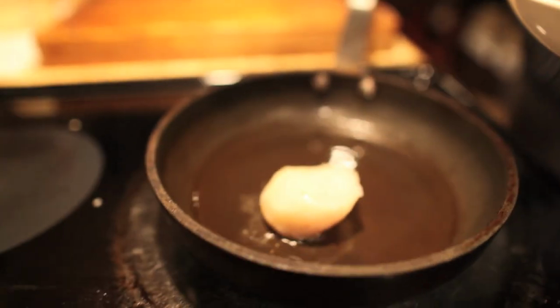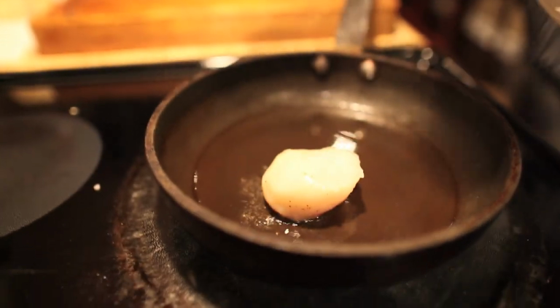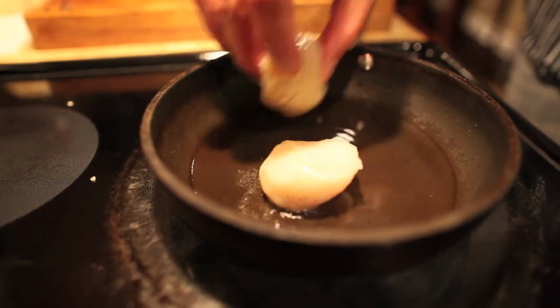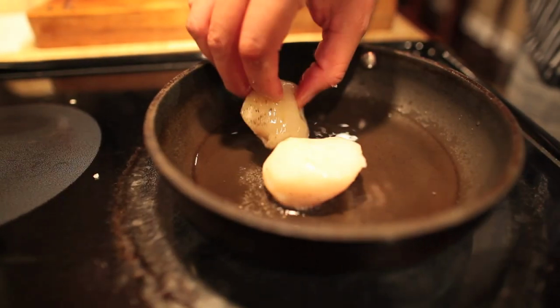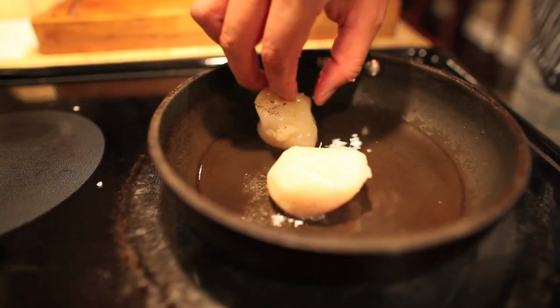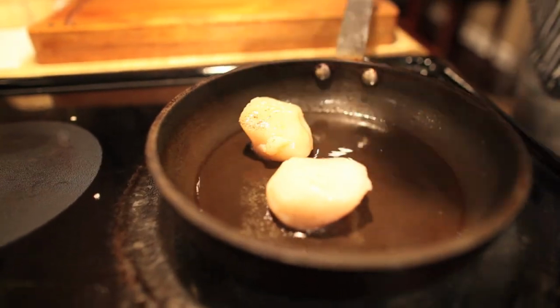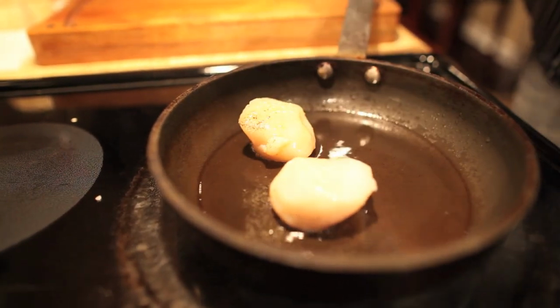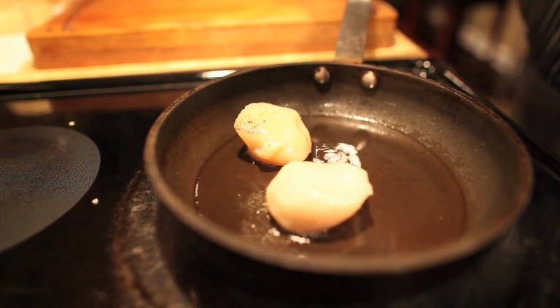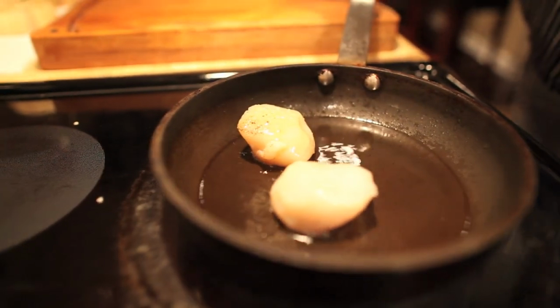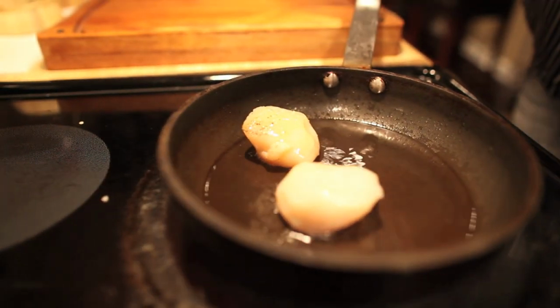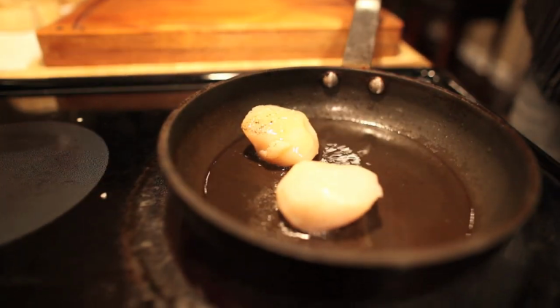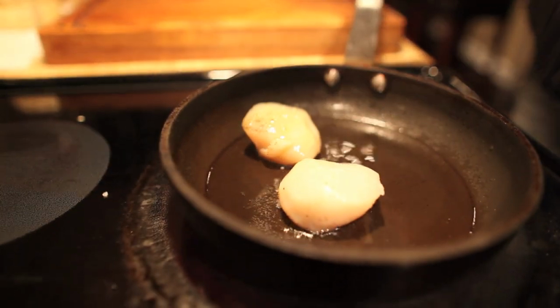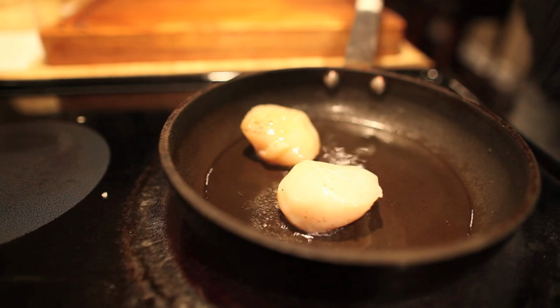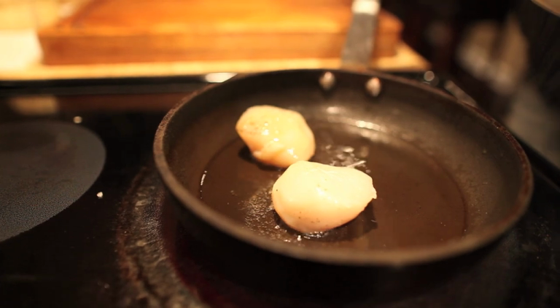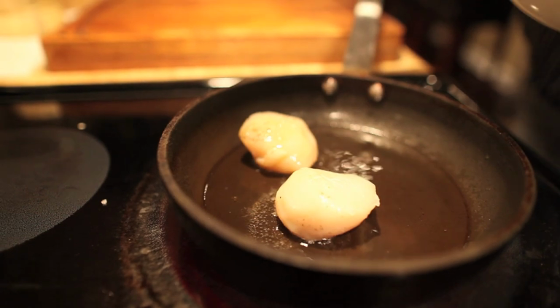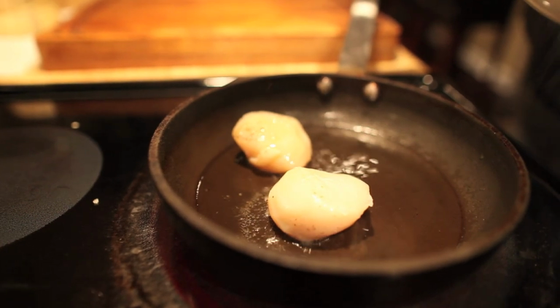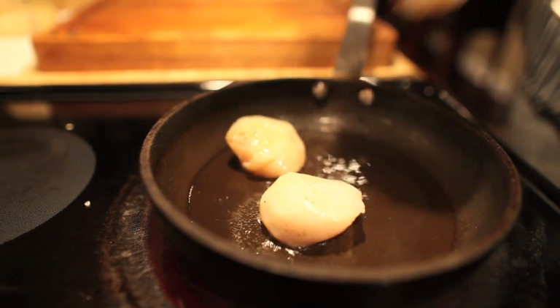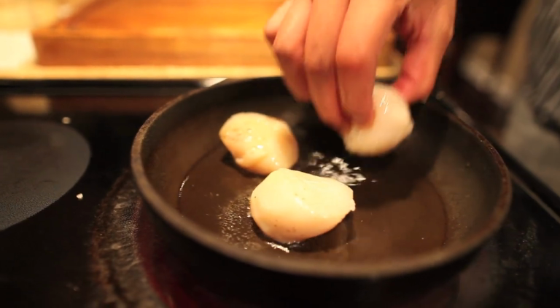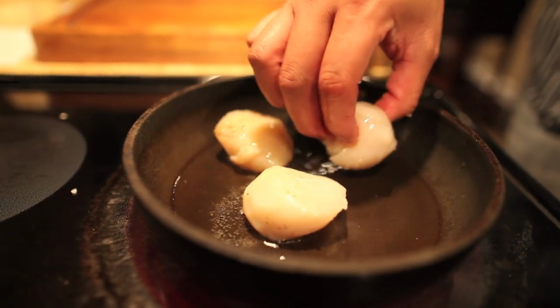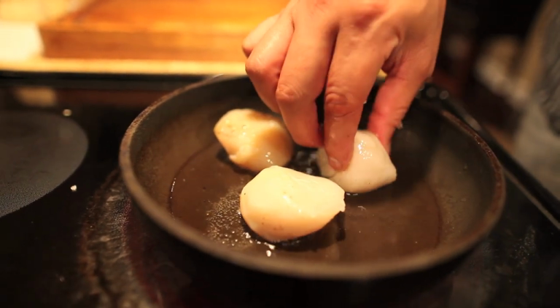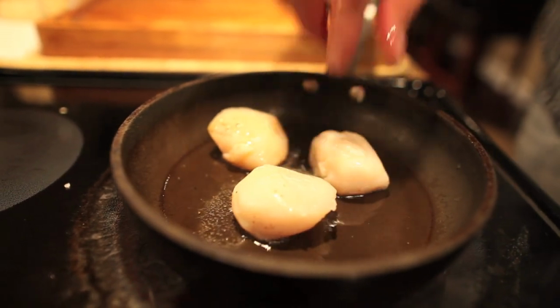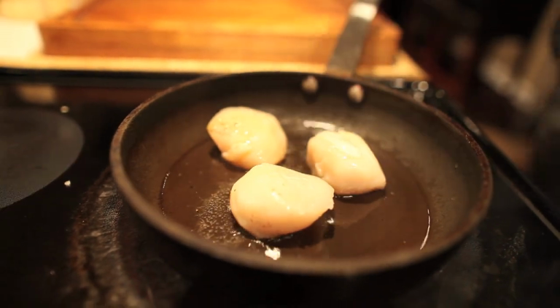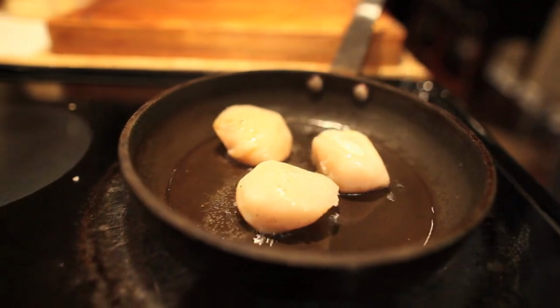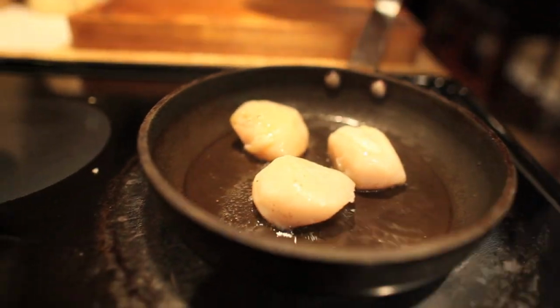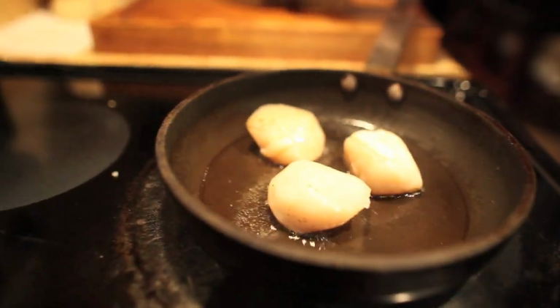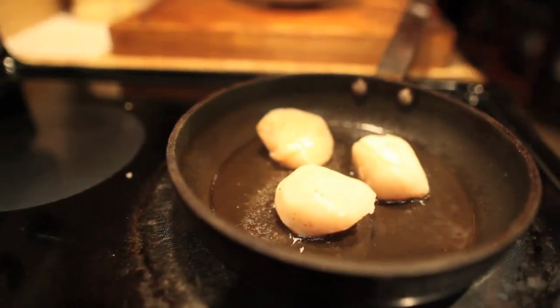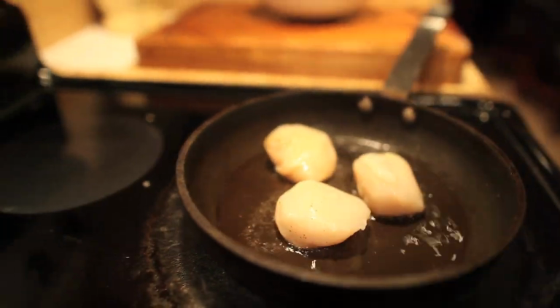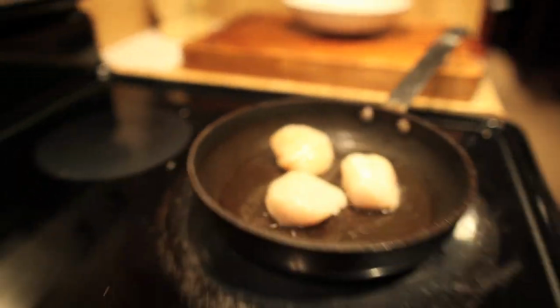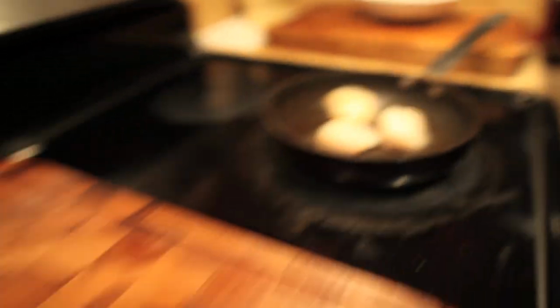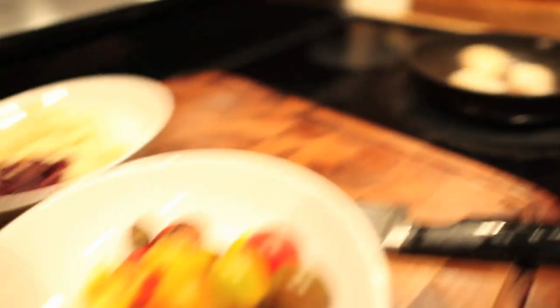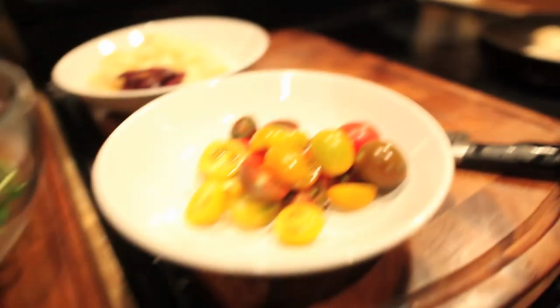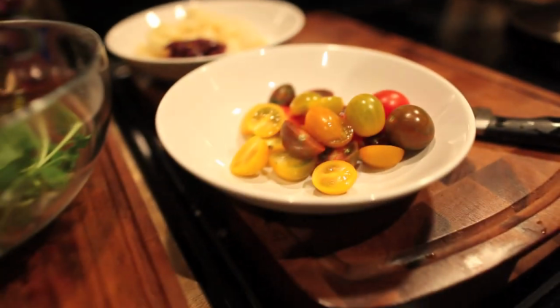Now listen to that sizzle. You want to let them go — you only want to turn them over one time. You want them seared and then you turn them over. You're going to see them nice and golden.